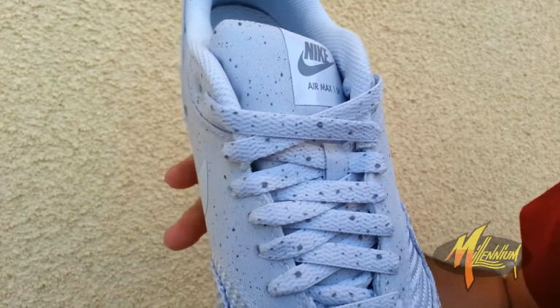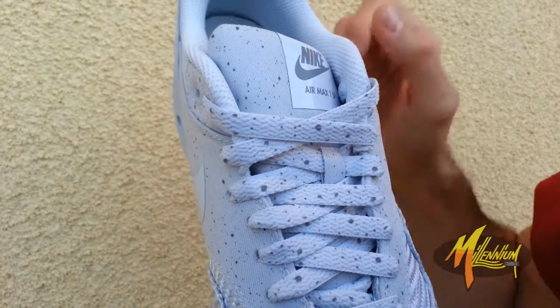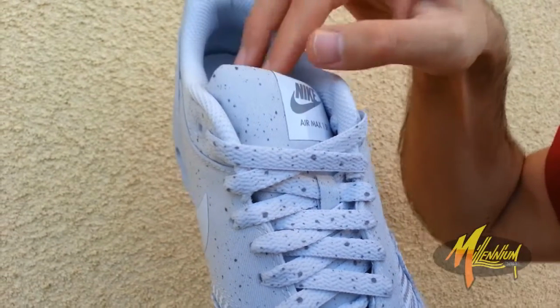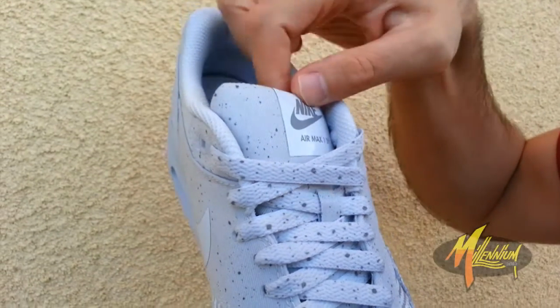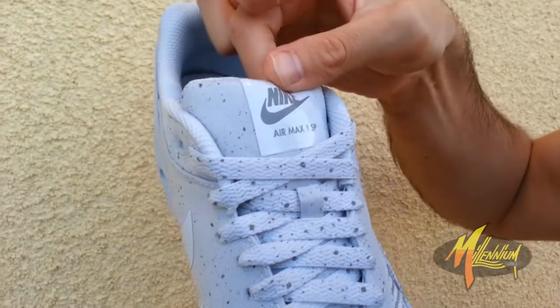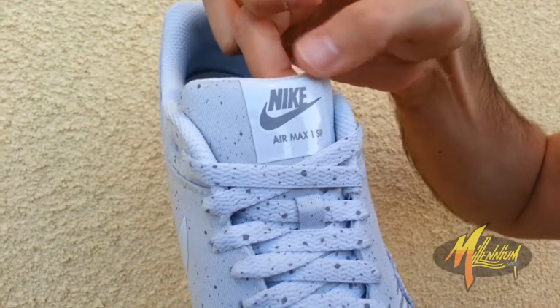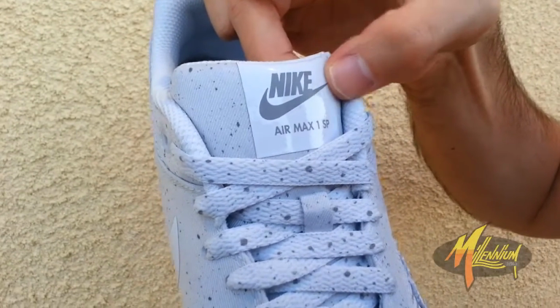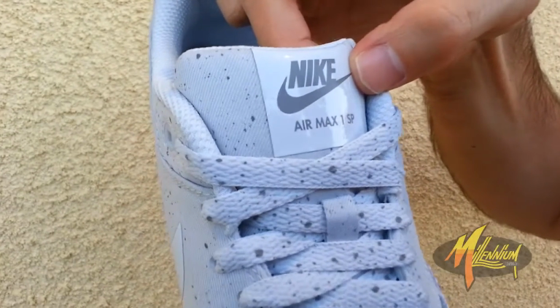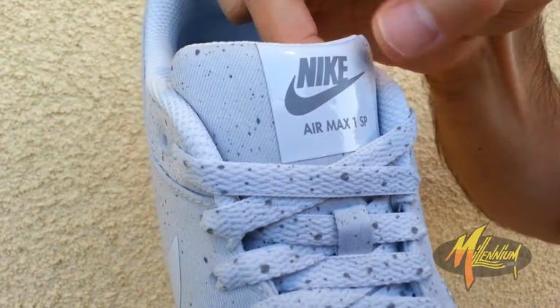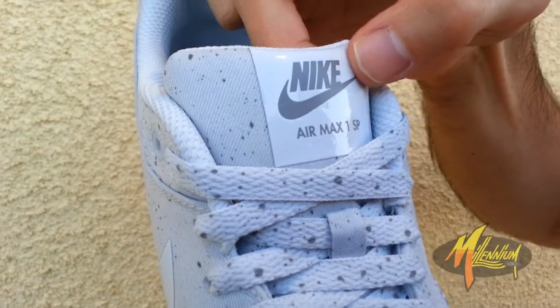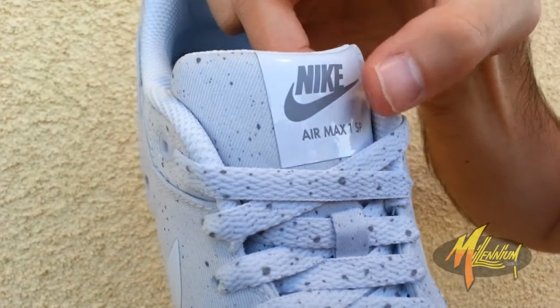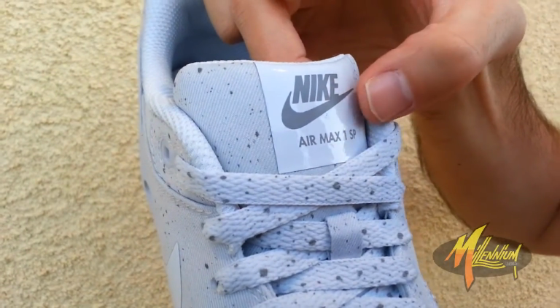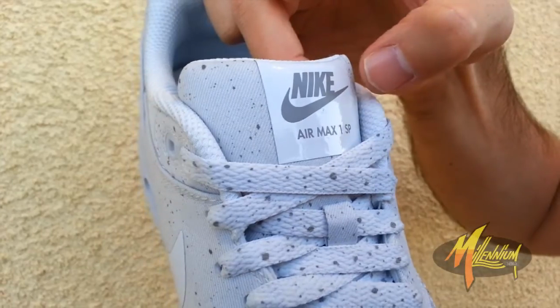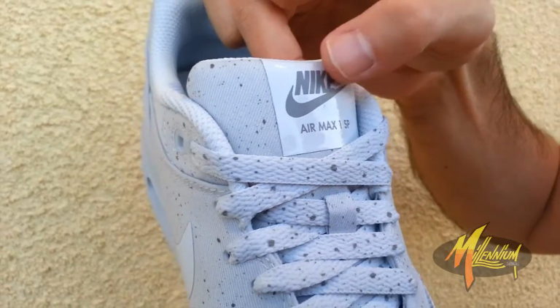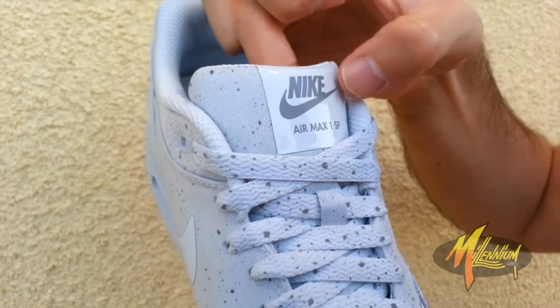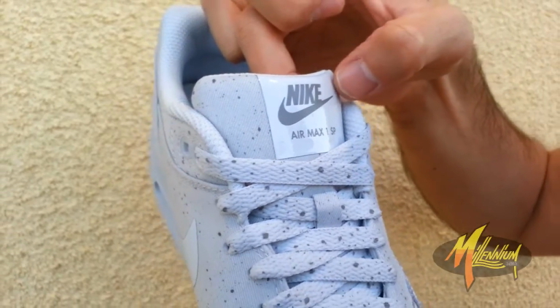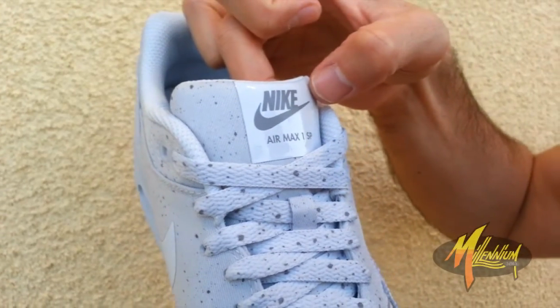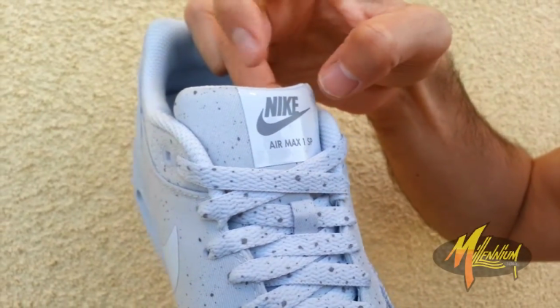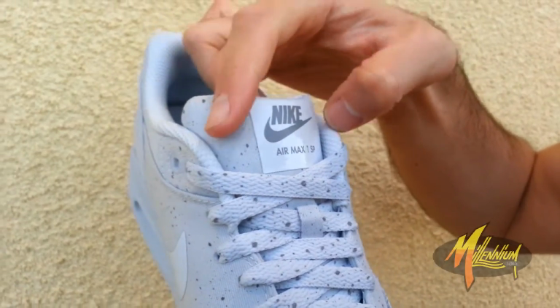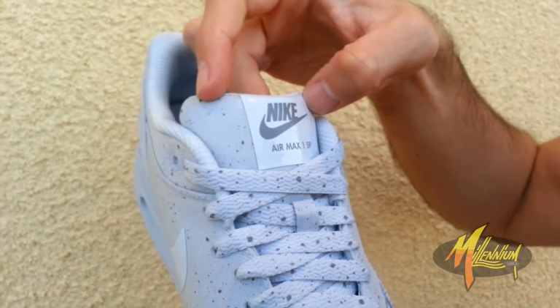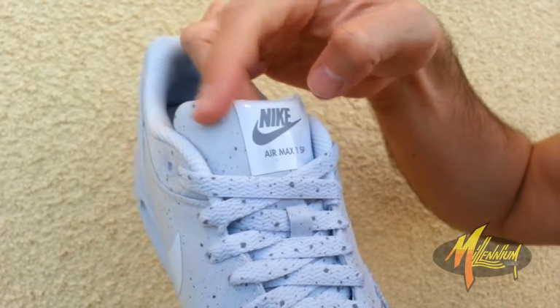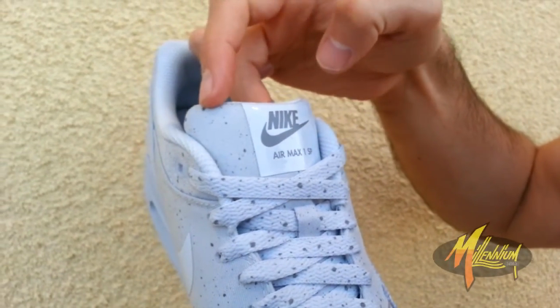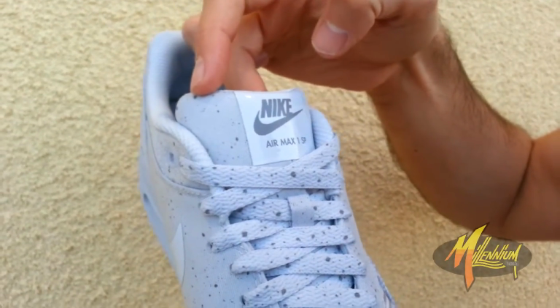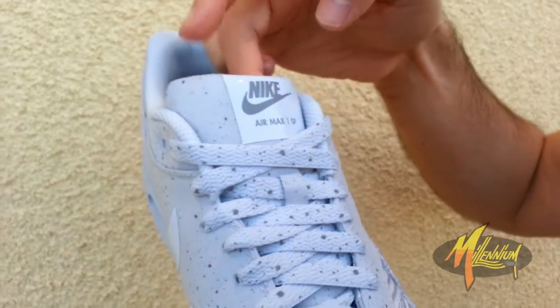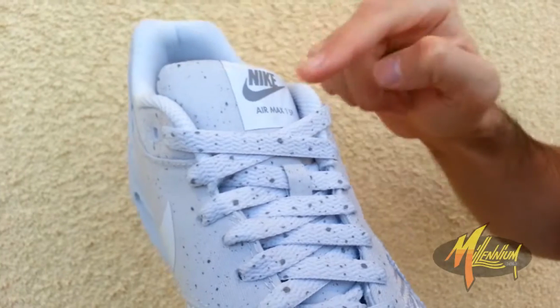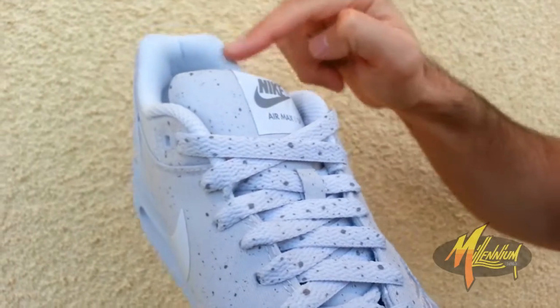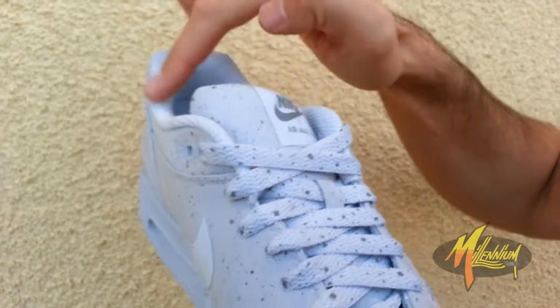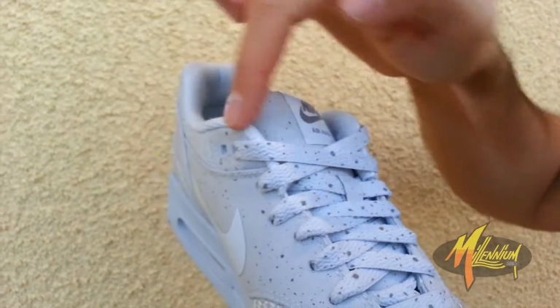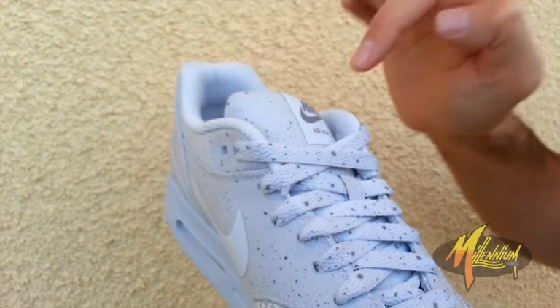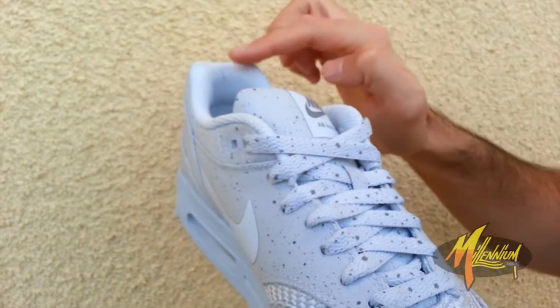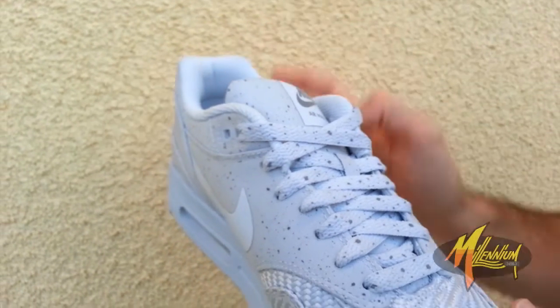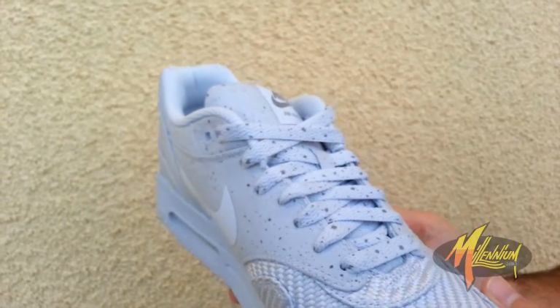Leading you right to the tongue where you have once again that tape treatment with the Nike Air Max 1 SP in sort of a cool gray color. Very fresh, with more of that speckle alongside. You can also see a lighter shade of gray going alongside the lining.